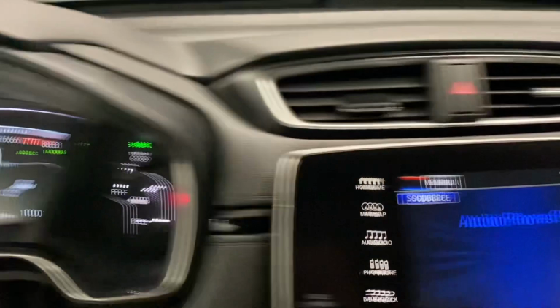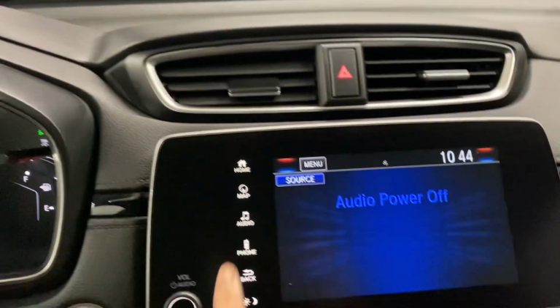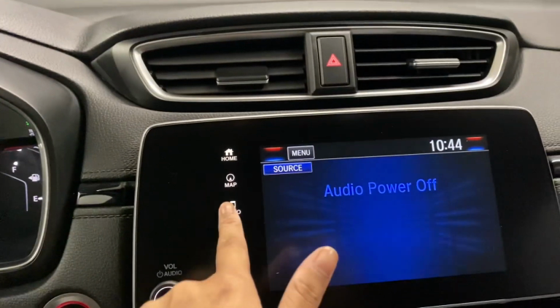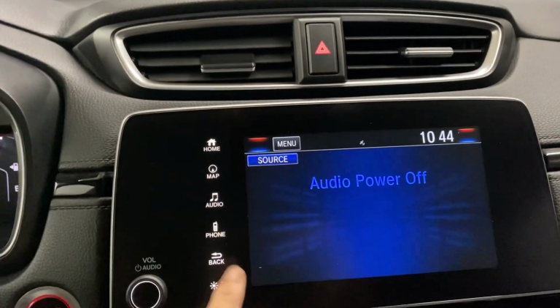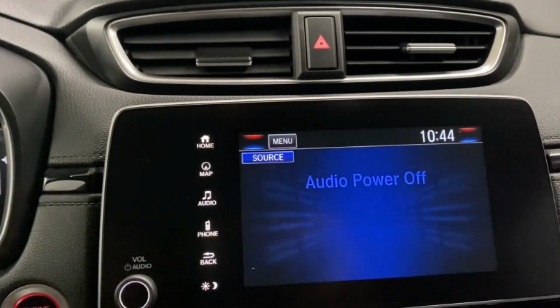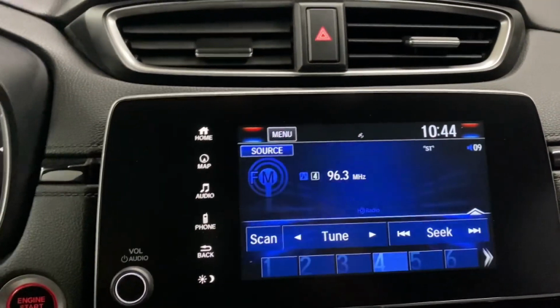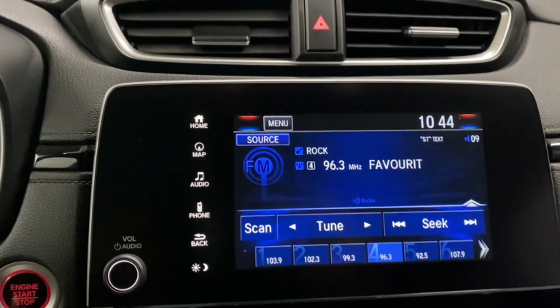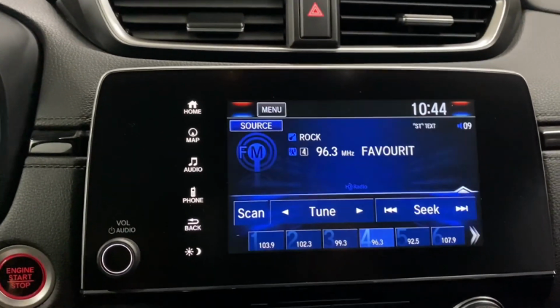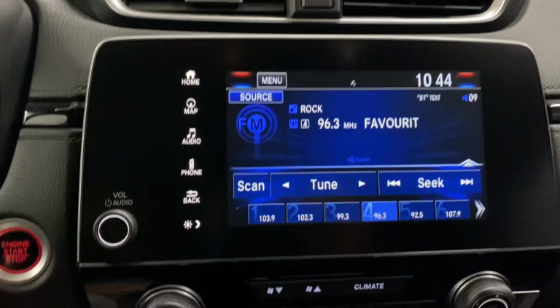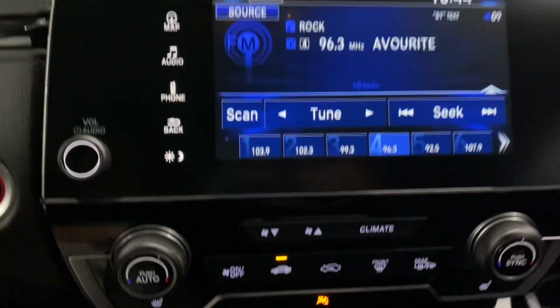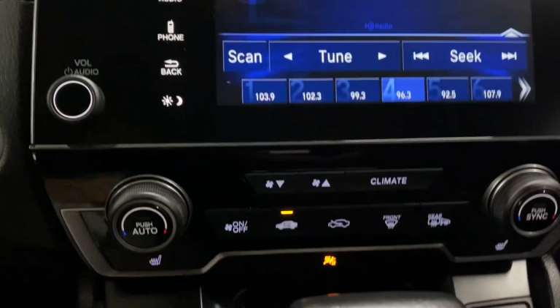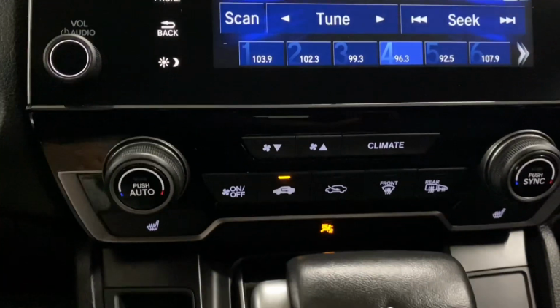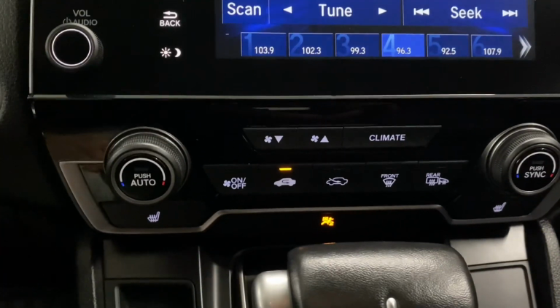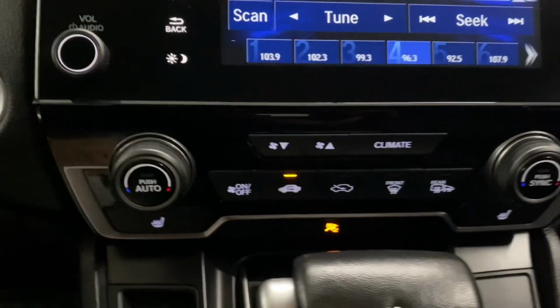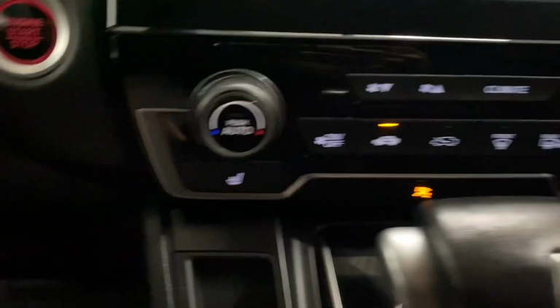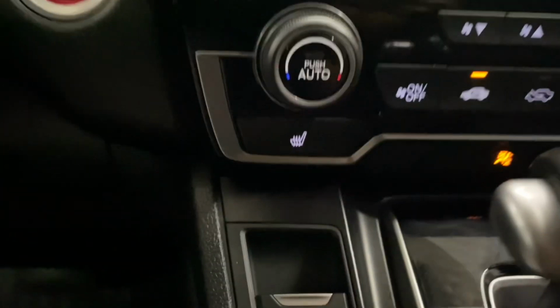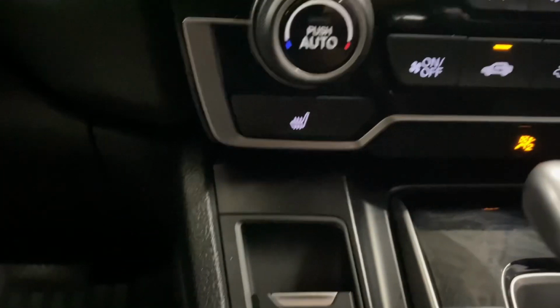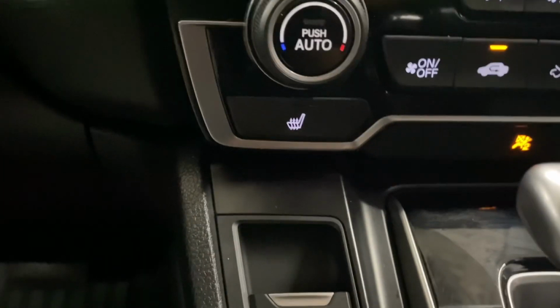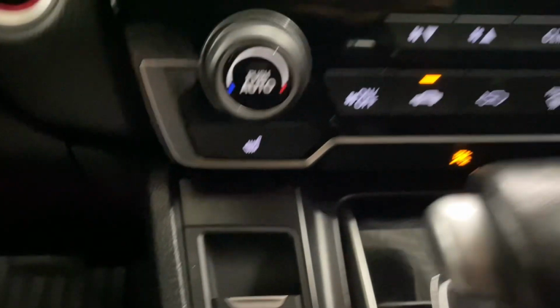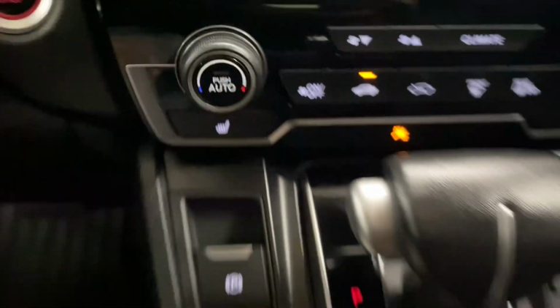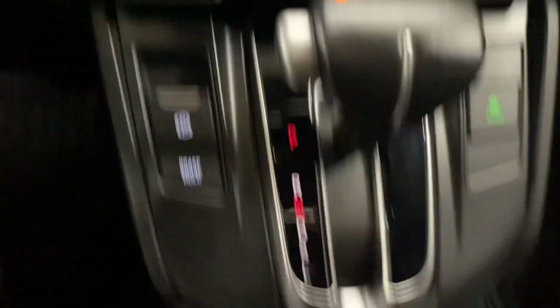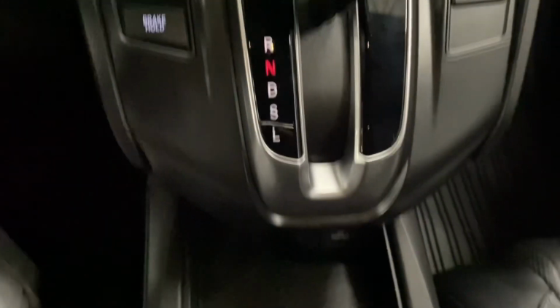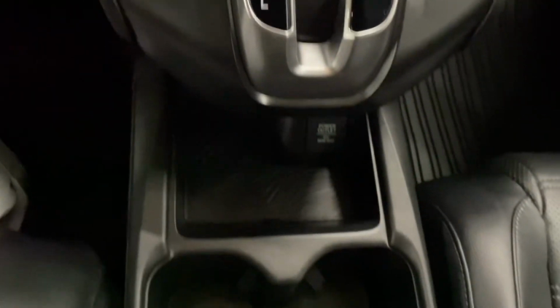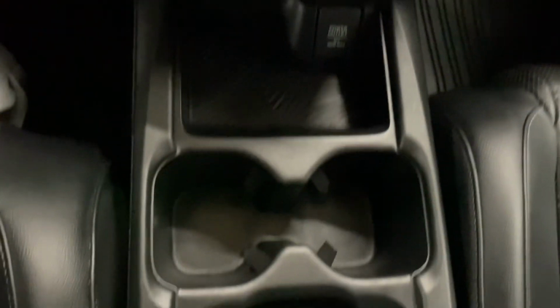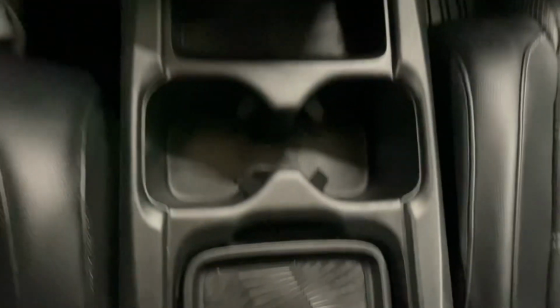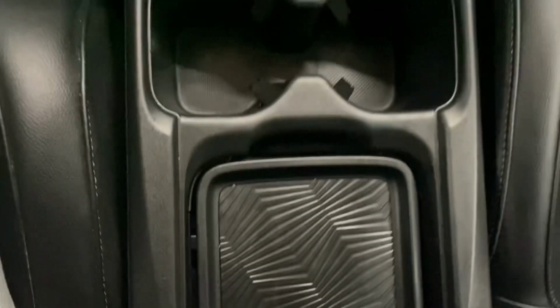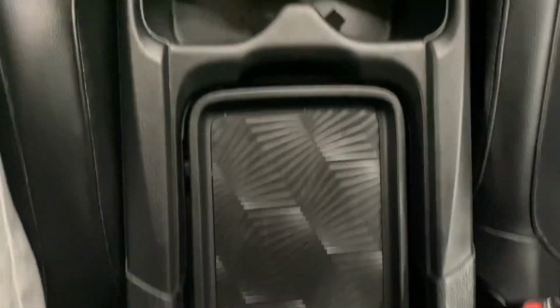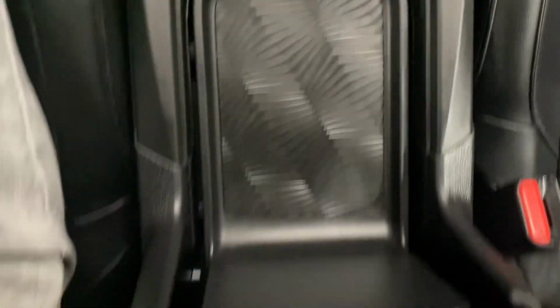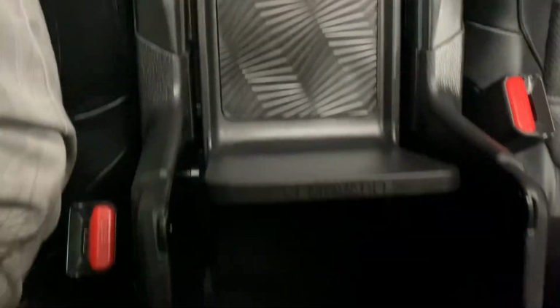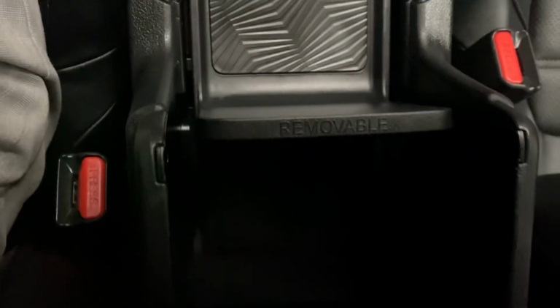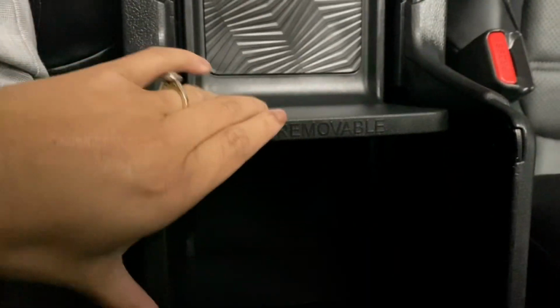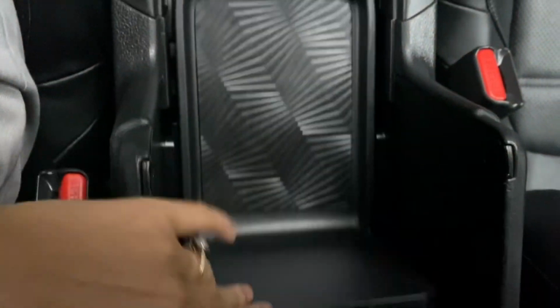In the middle, you have a touchscreen display. You also have your audio controls, heated front seats, gearshift, cup holders, and storage space in your center console.